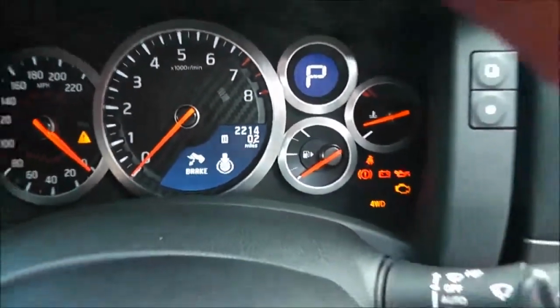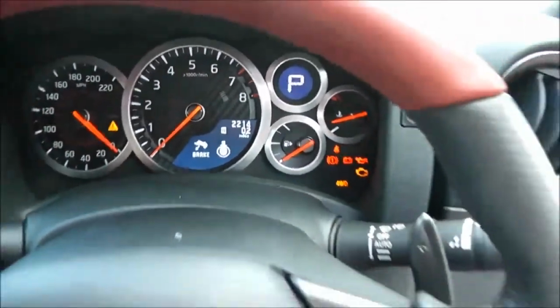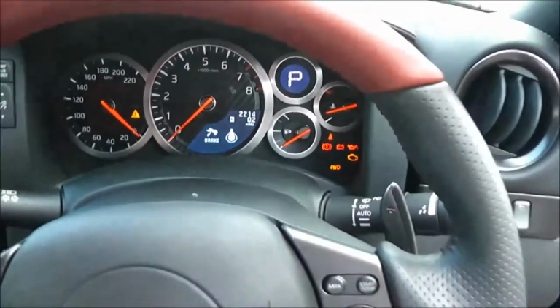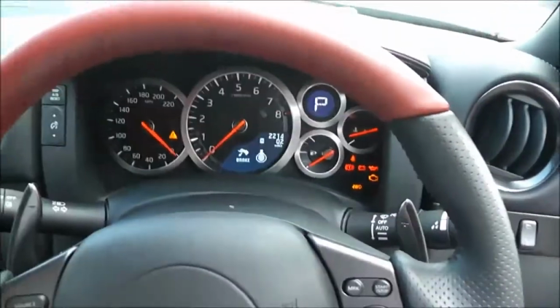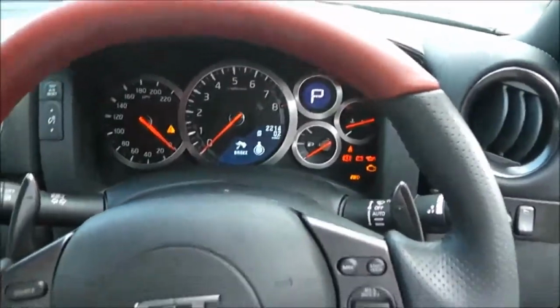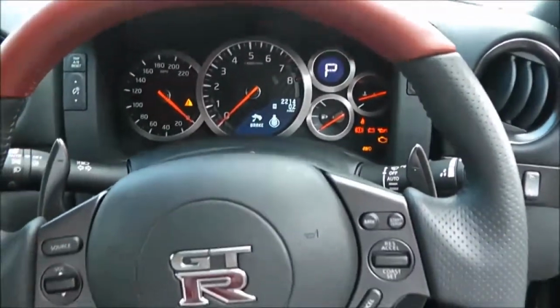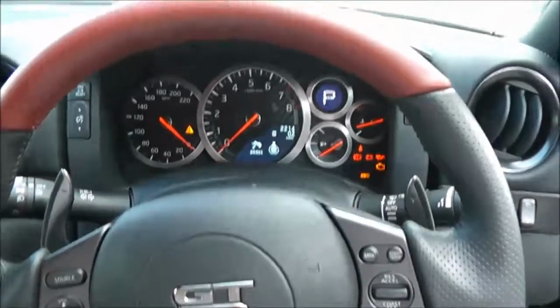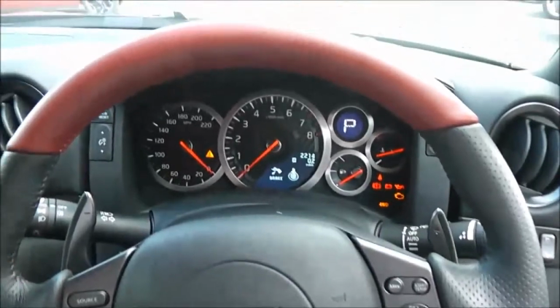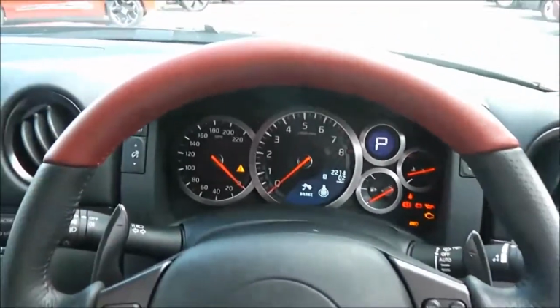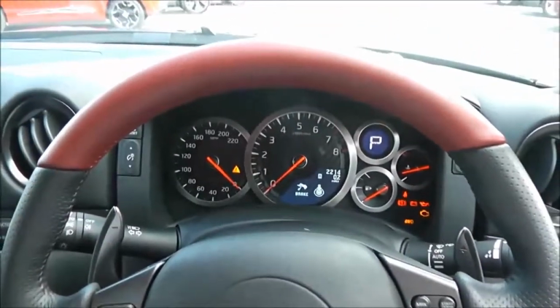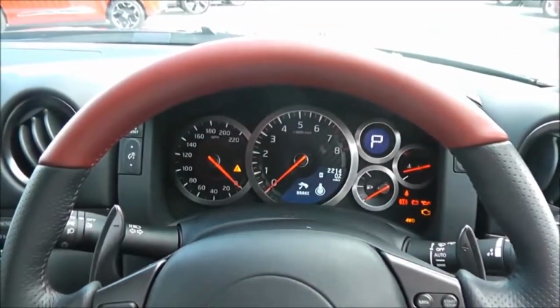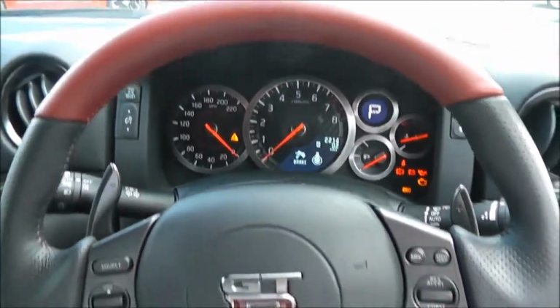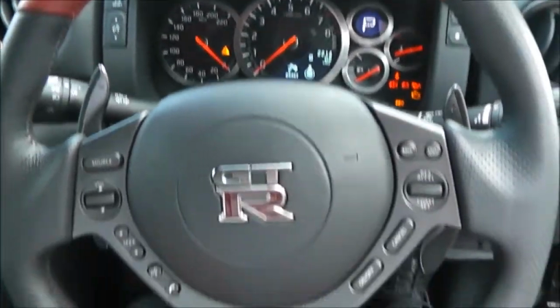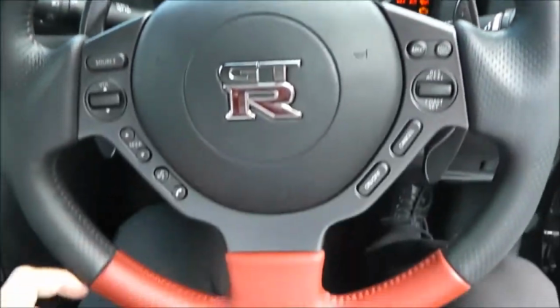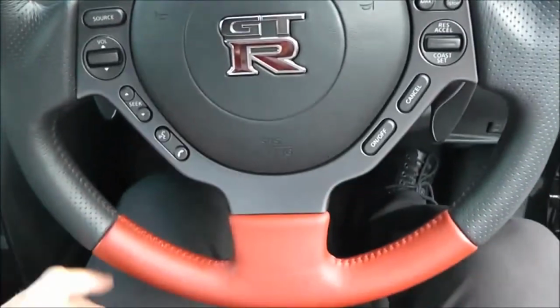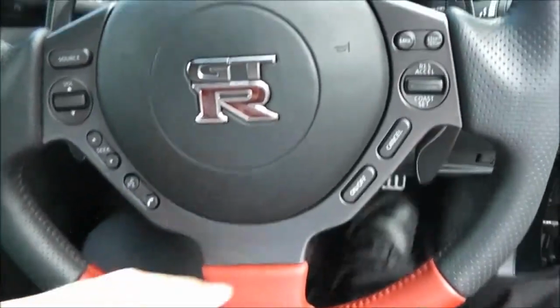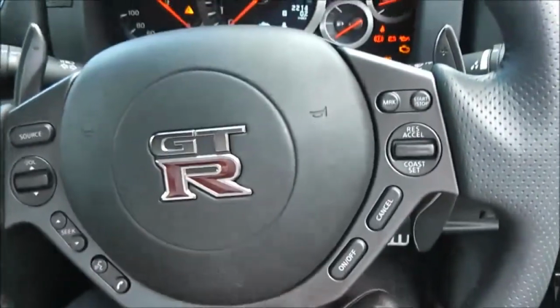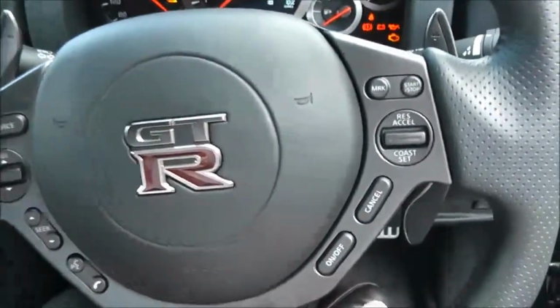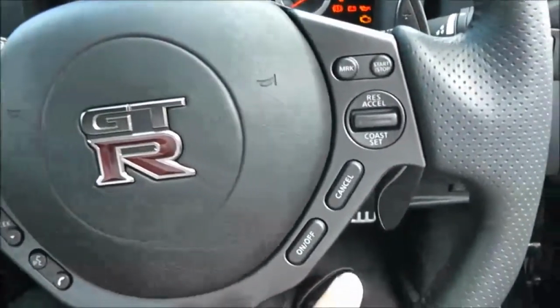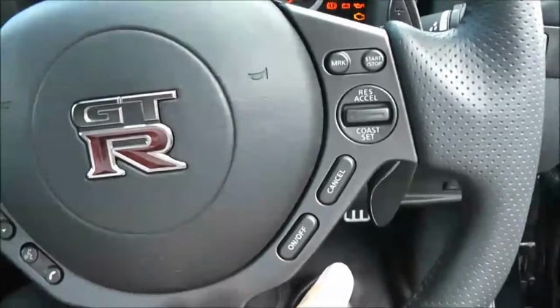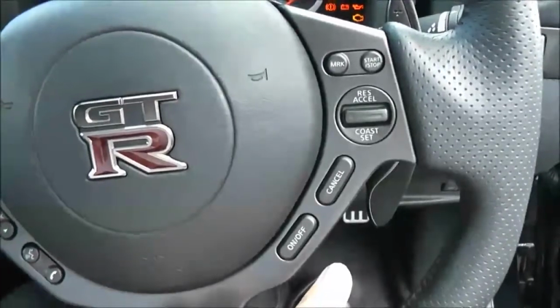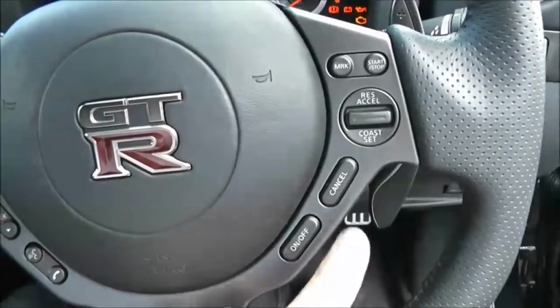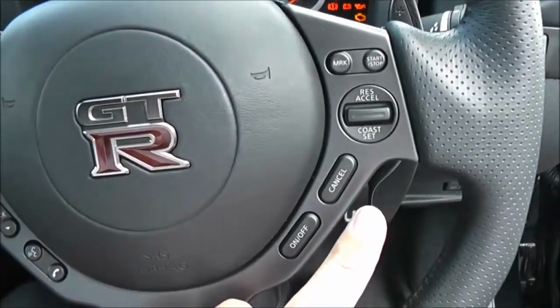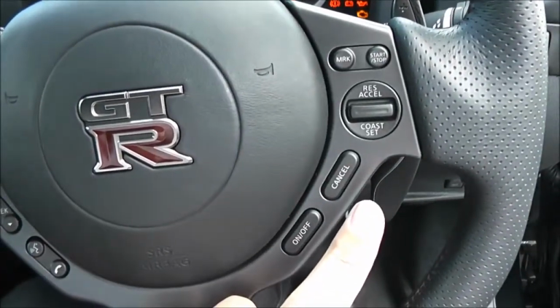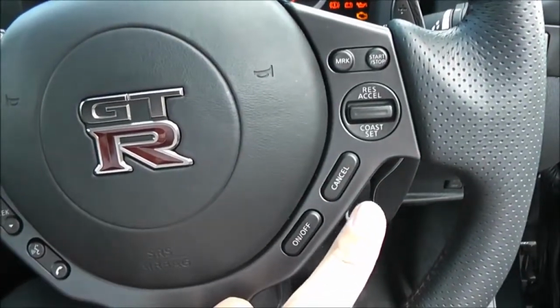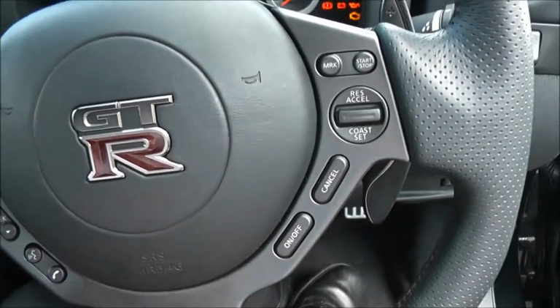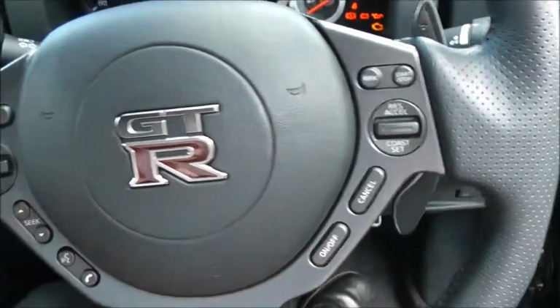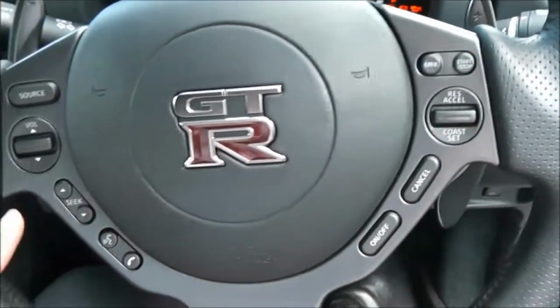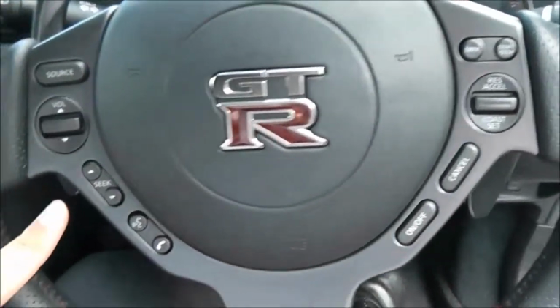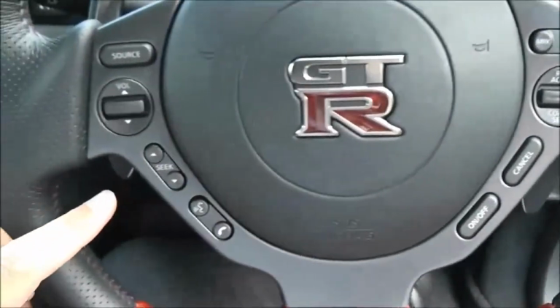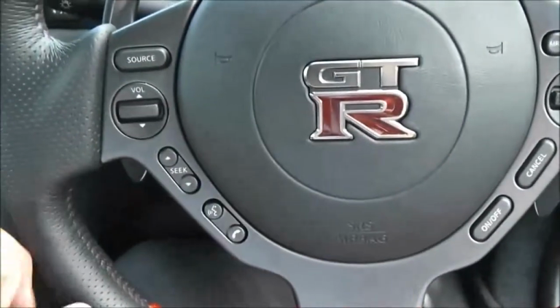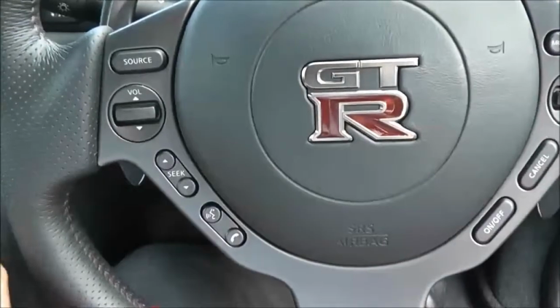As we come back out you can see it's a multi-functional leather steering wheel with red inserts at the top and bottom. It has controls for the cruise control on the right hand side and for the audio system on the left.